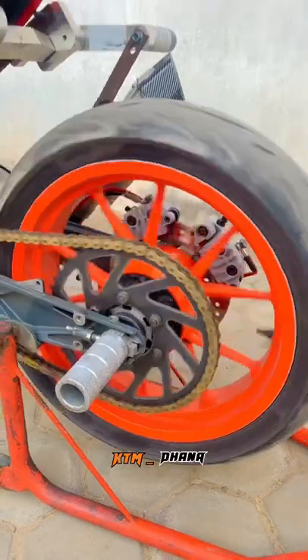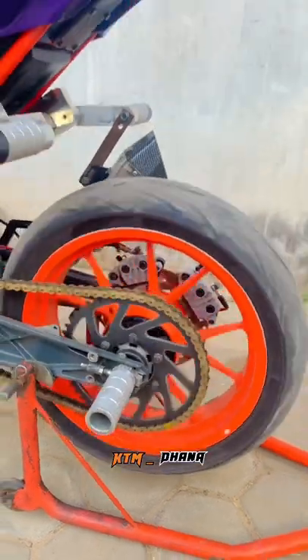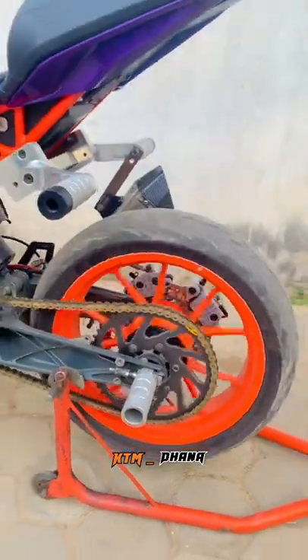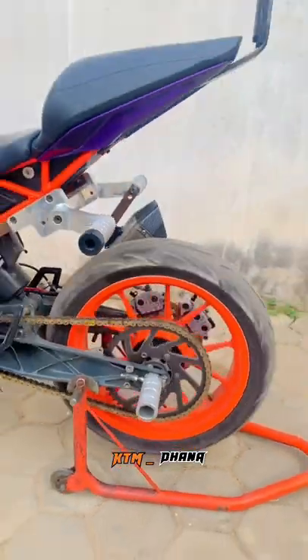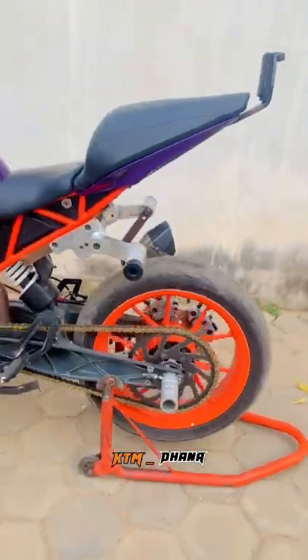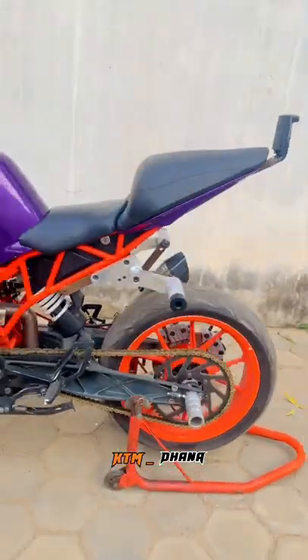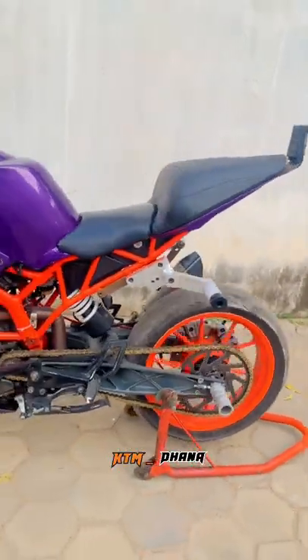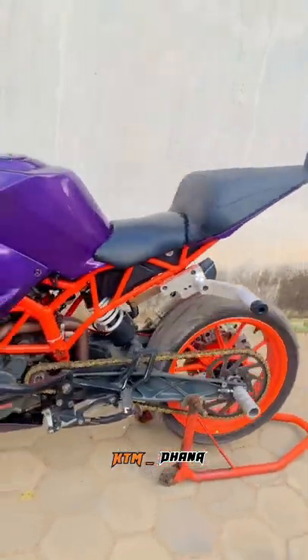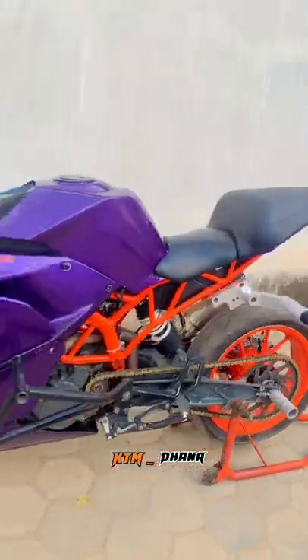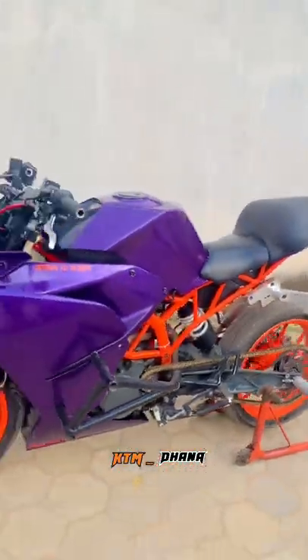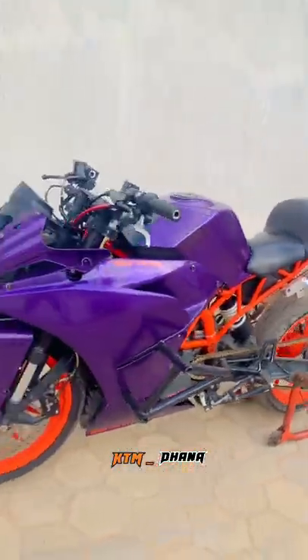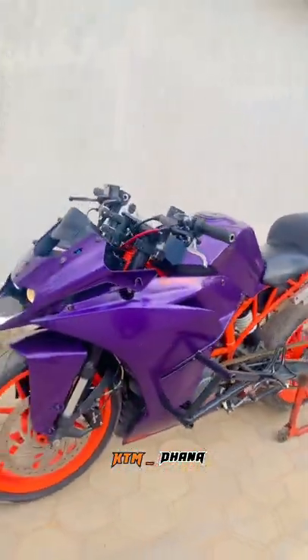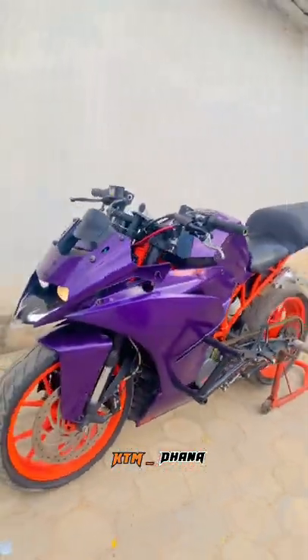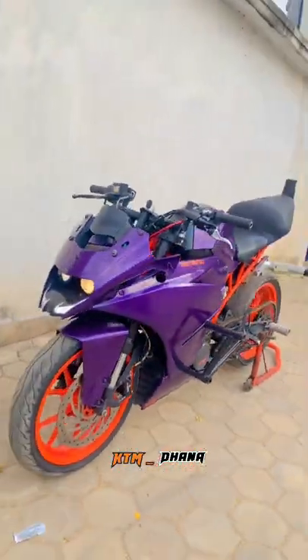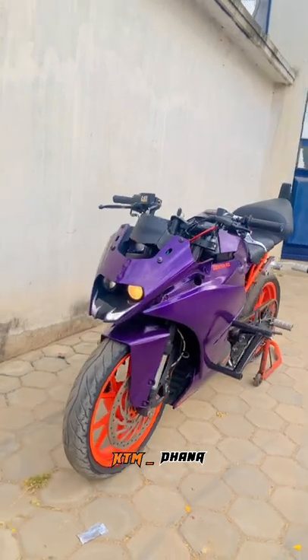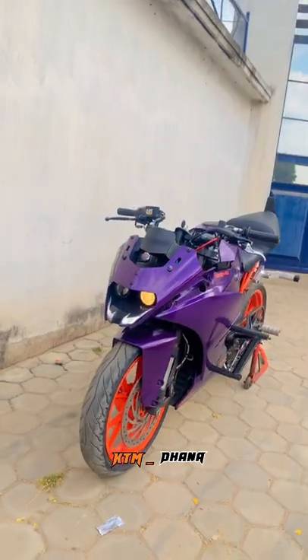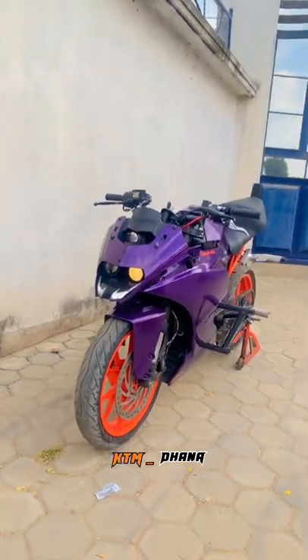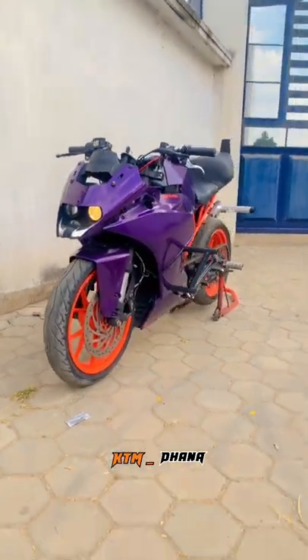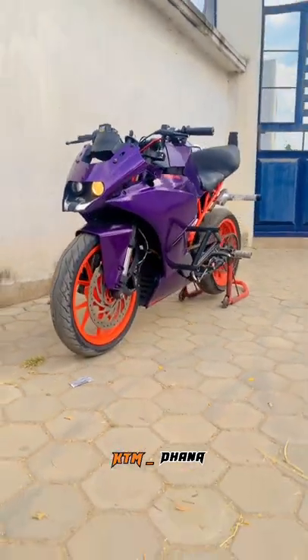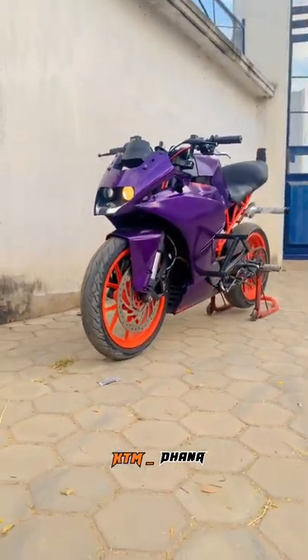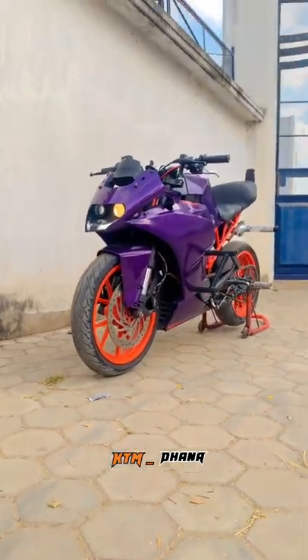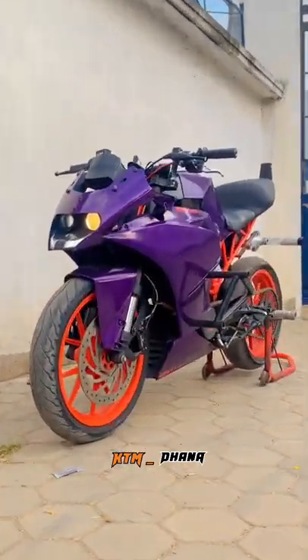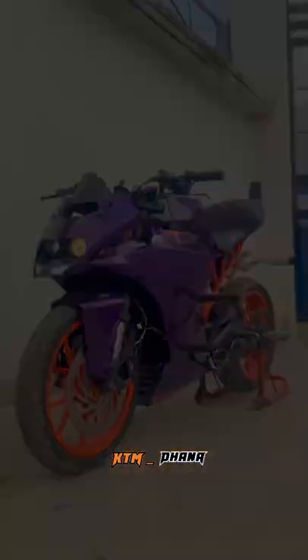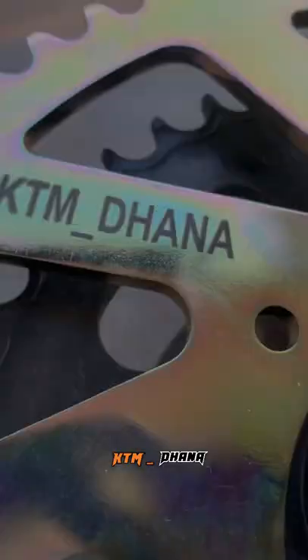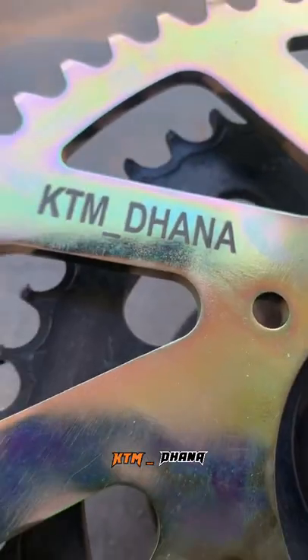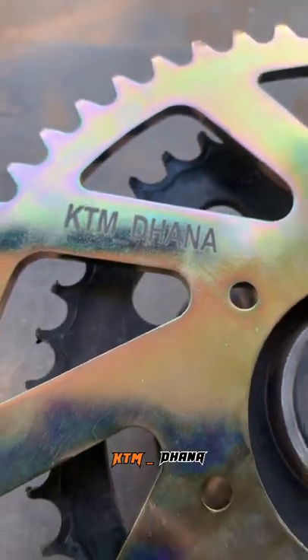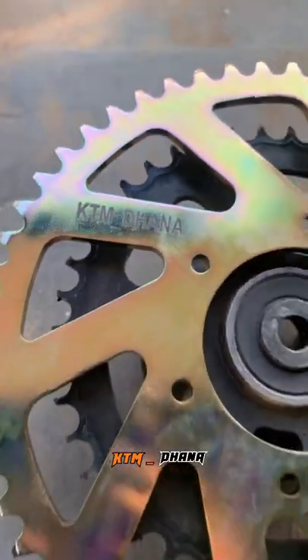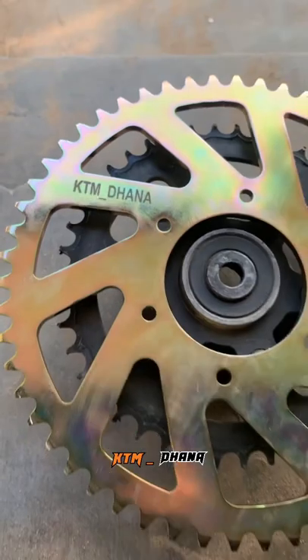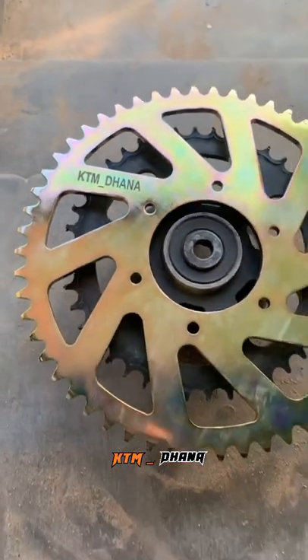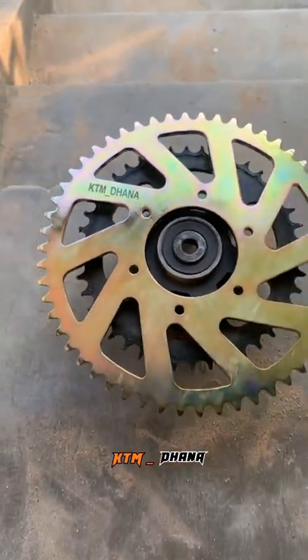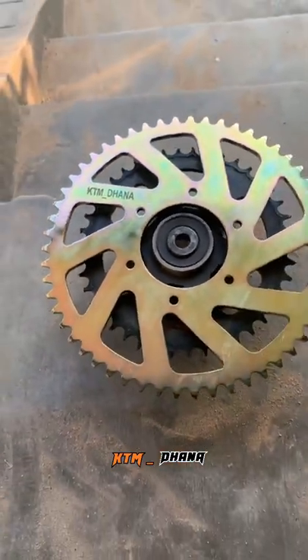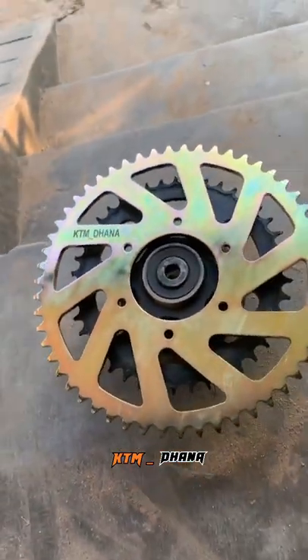Hey hi guys, we are going to start doing stunts and we are going to start doing the engine. We are going to start doing the engine and we are going to start doing the initial torque.